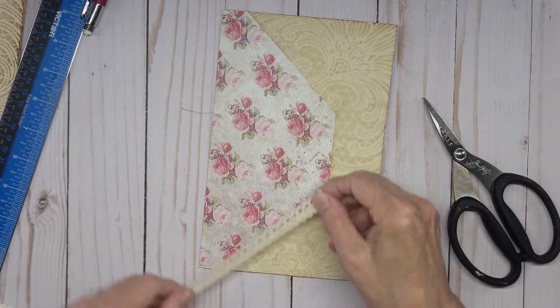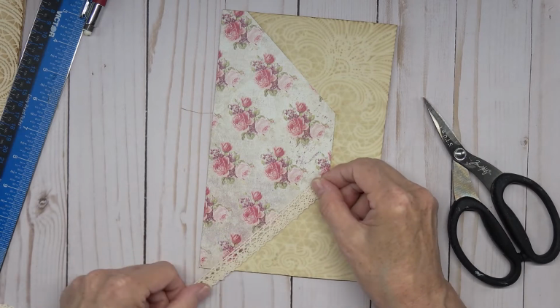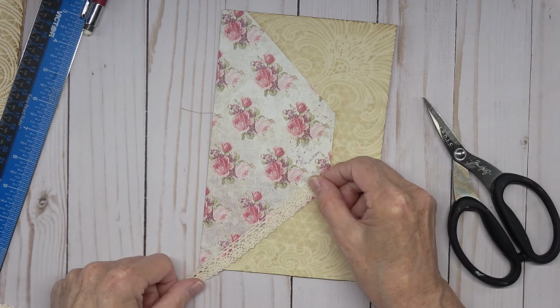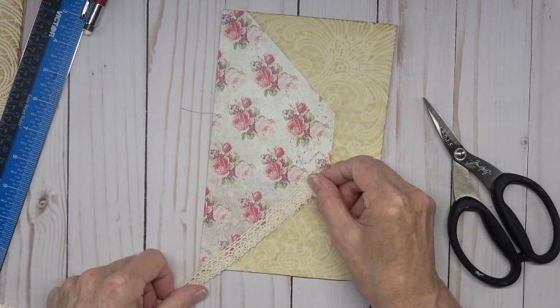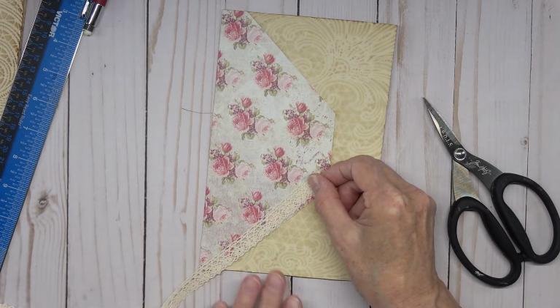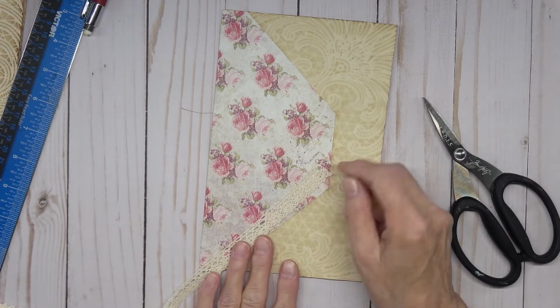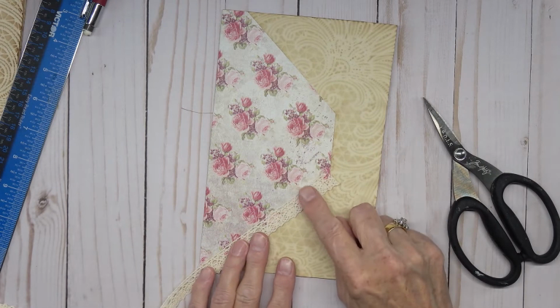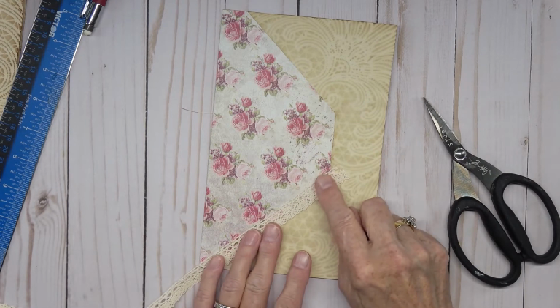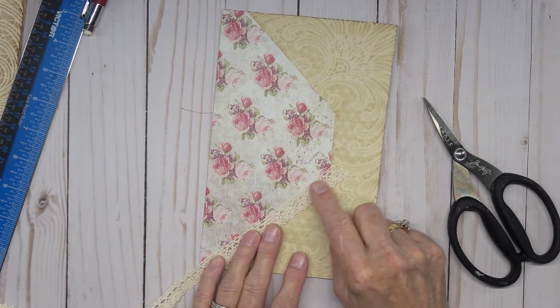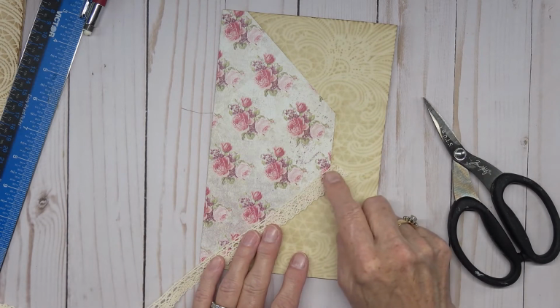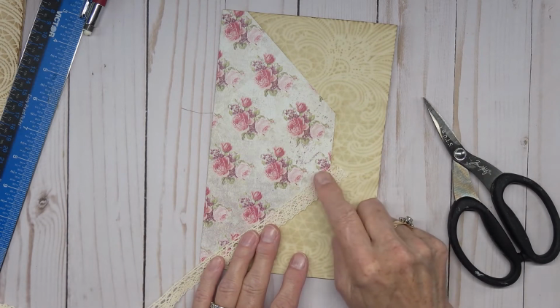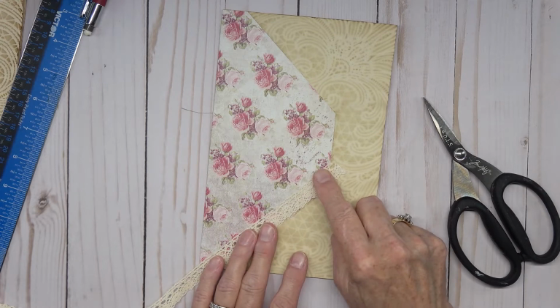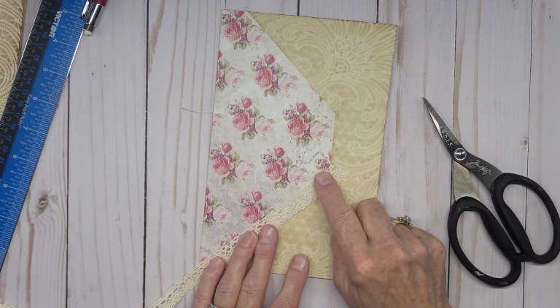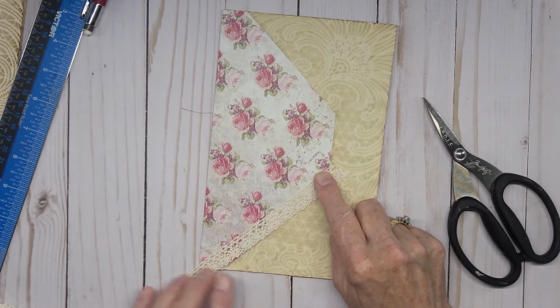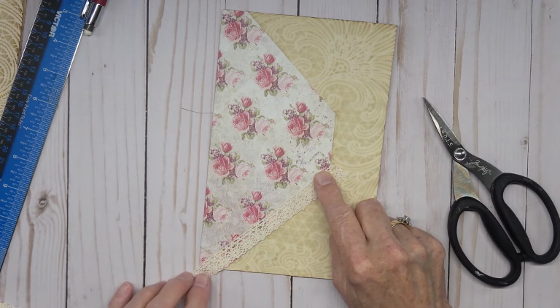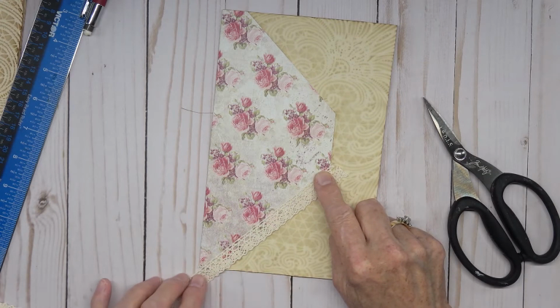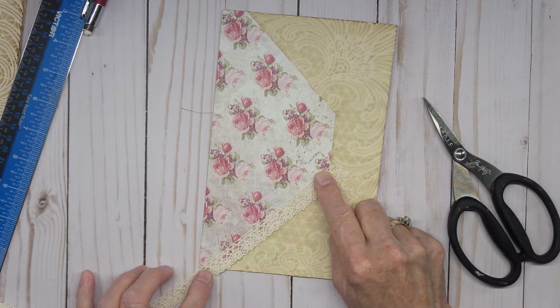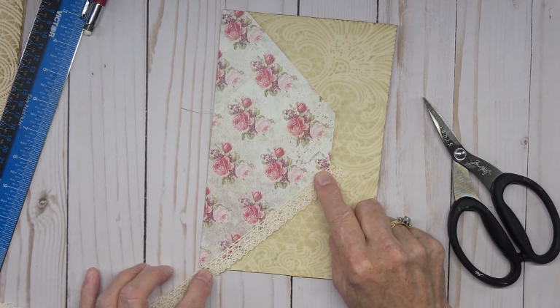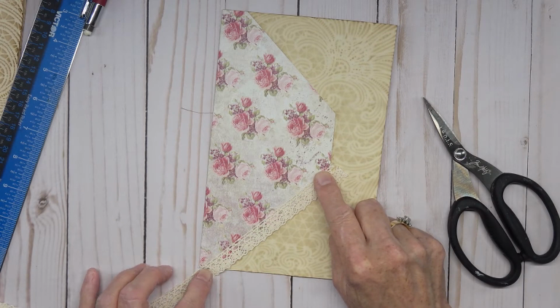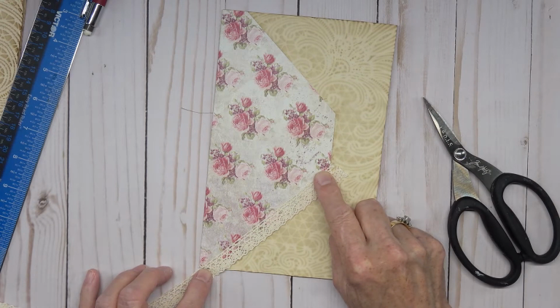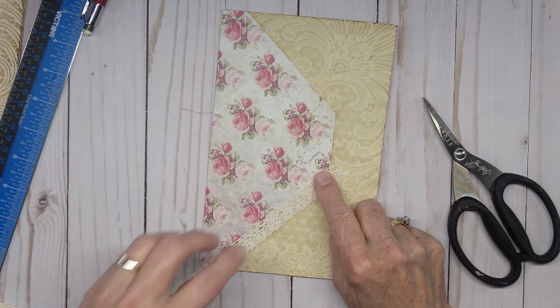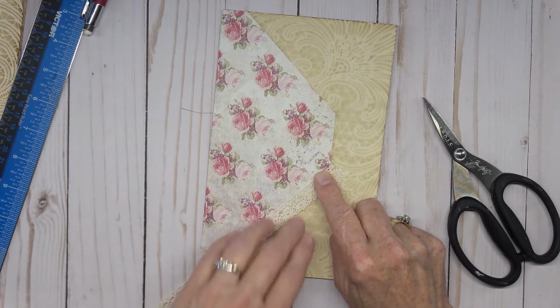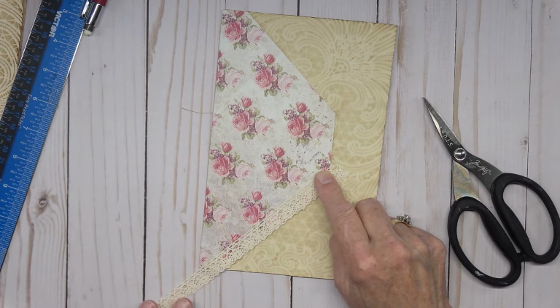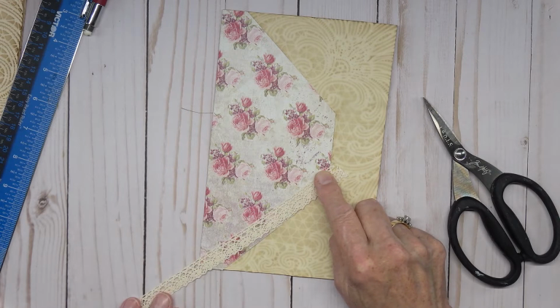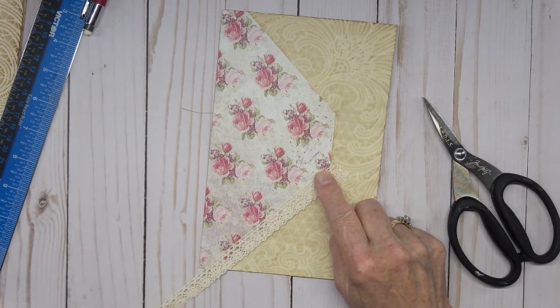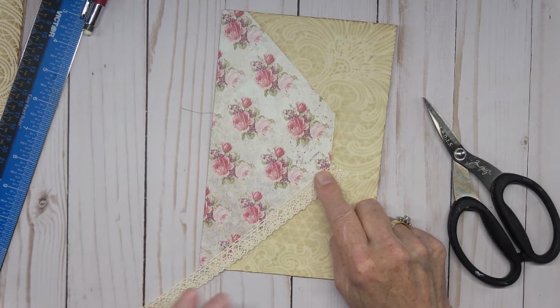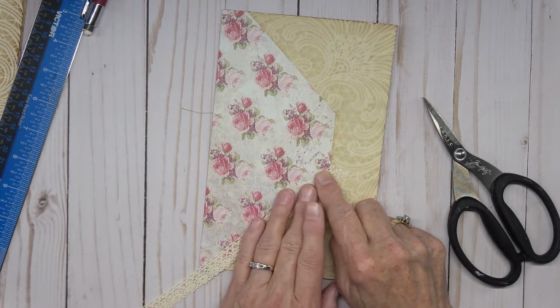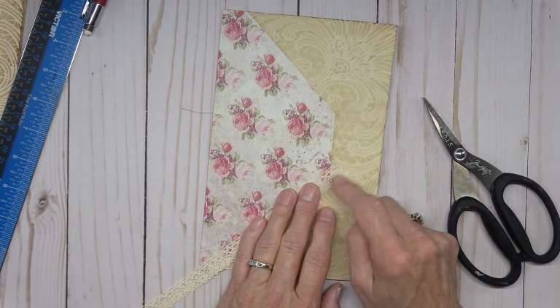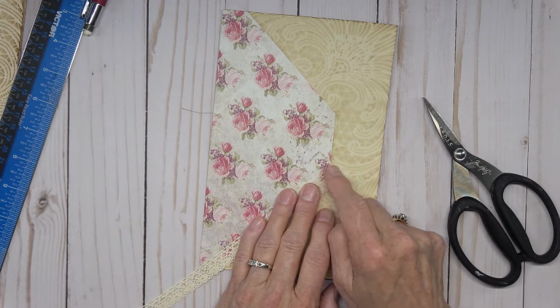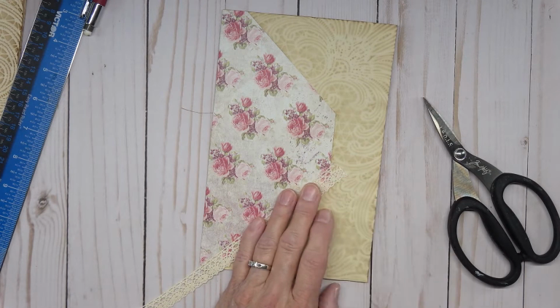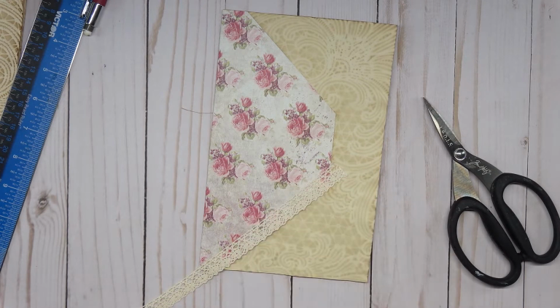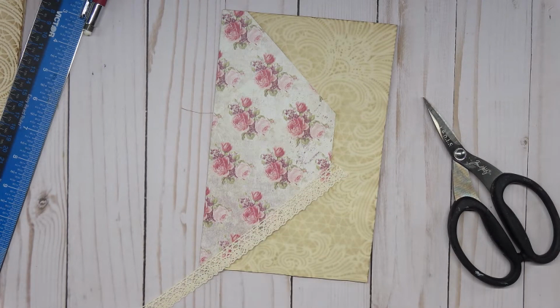I want this to go over the edge right there and come all the way out to here, so I'm going to cut that angle in.